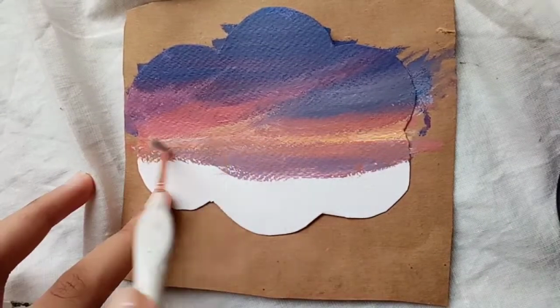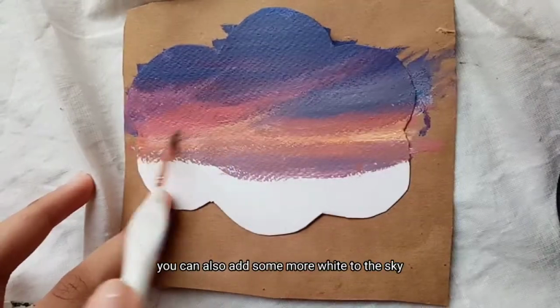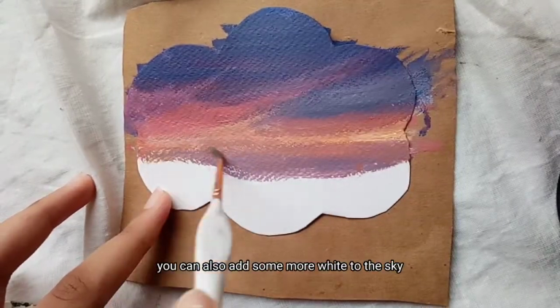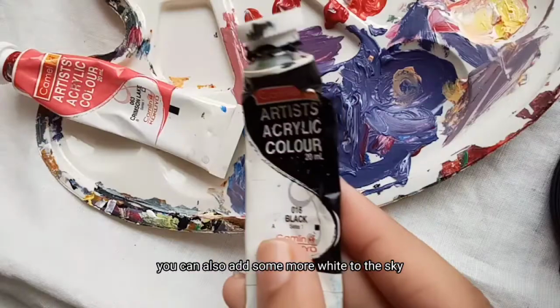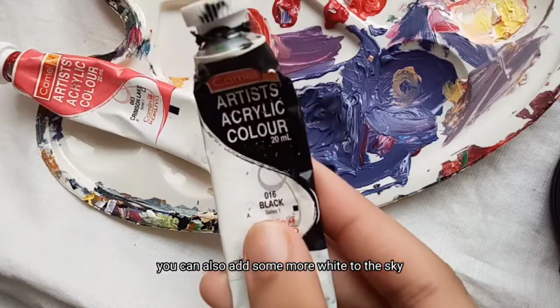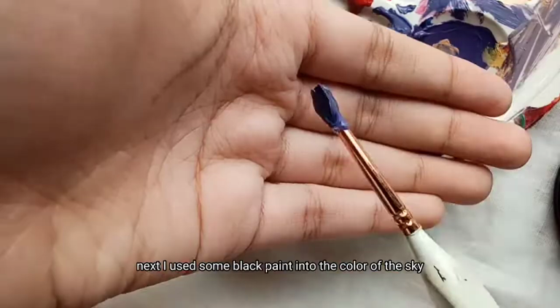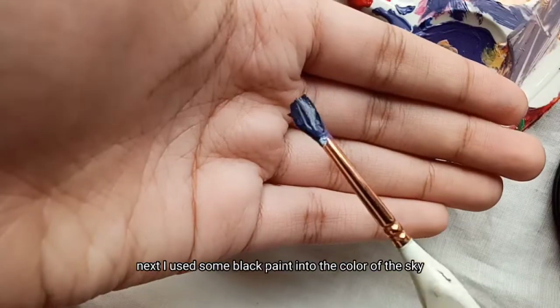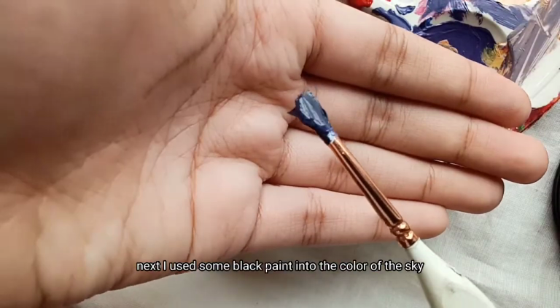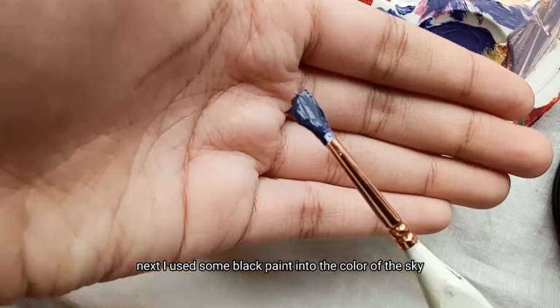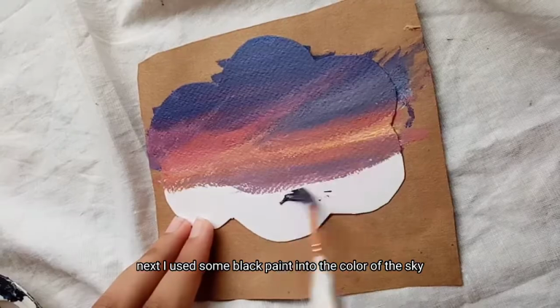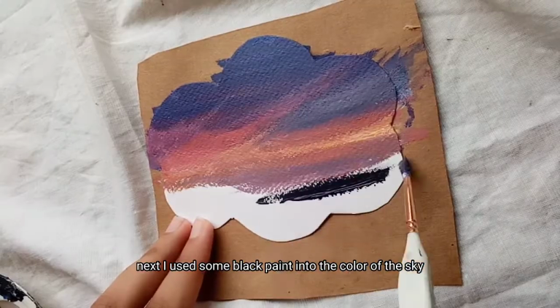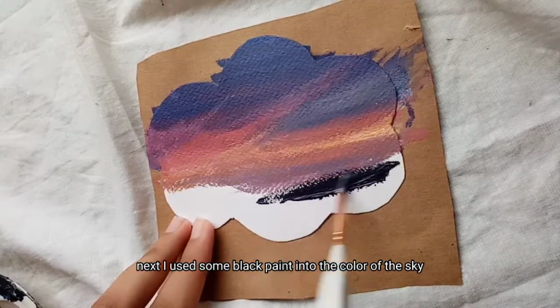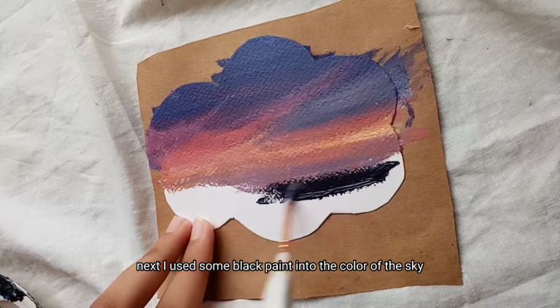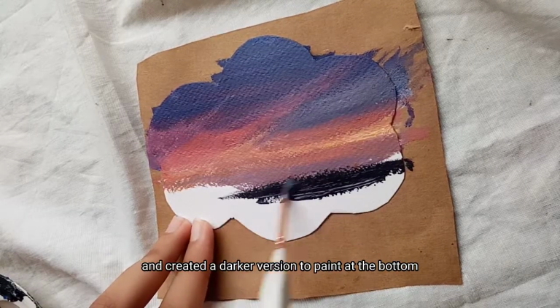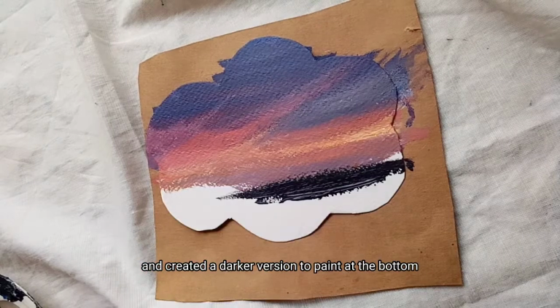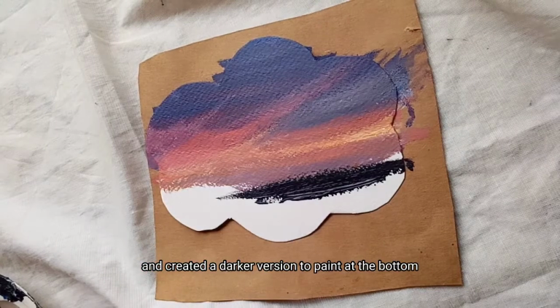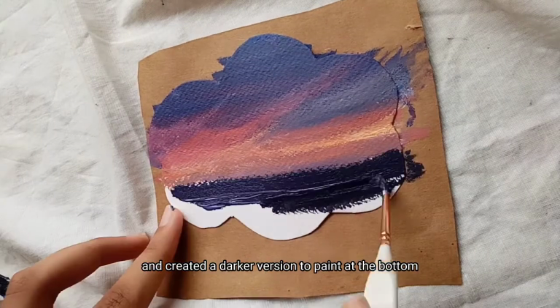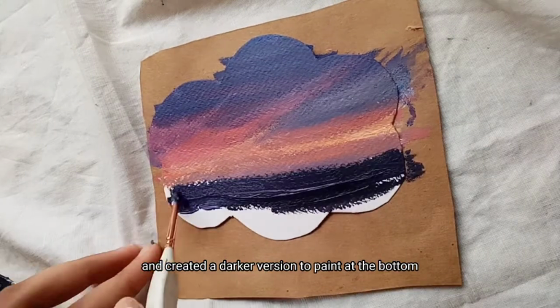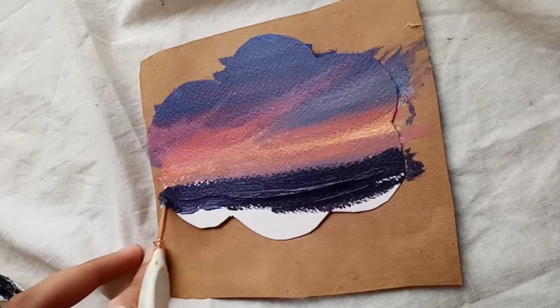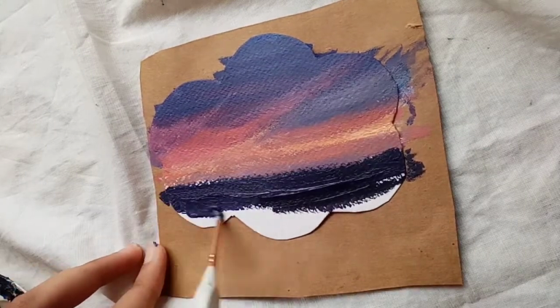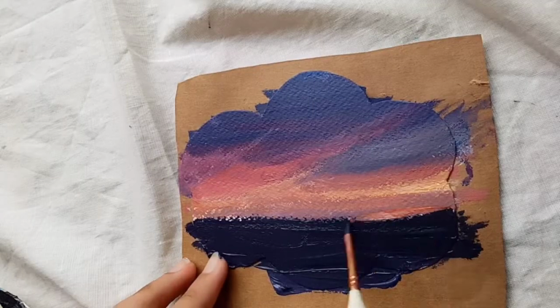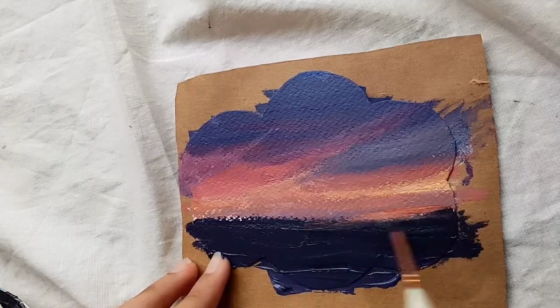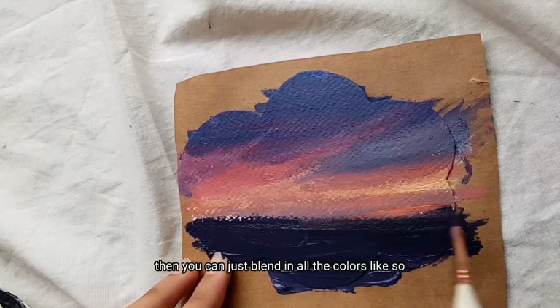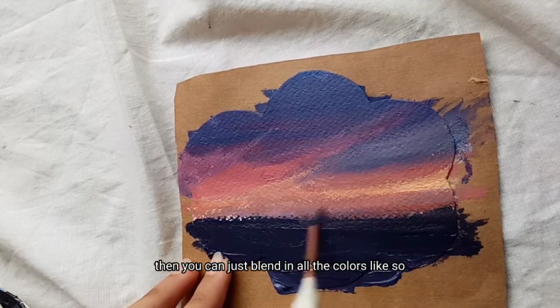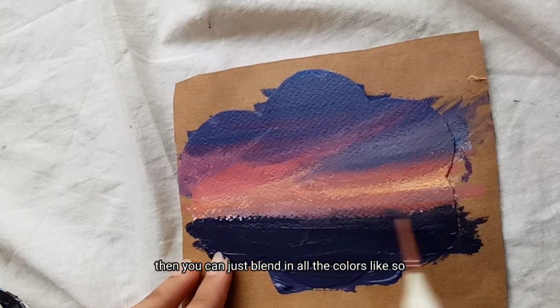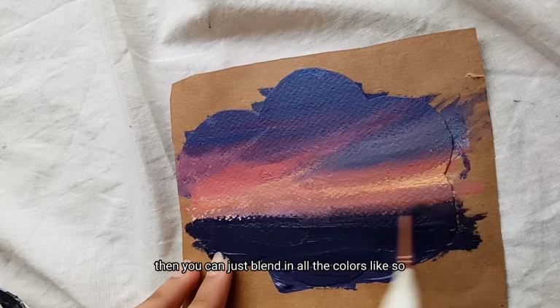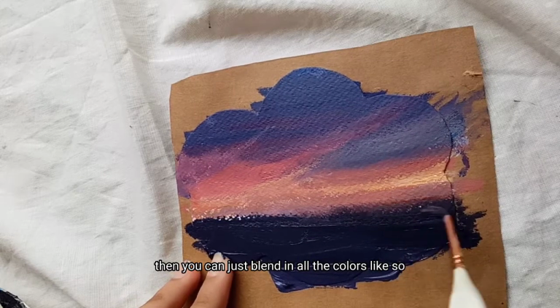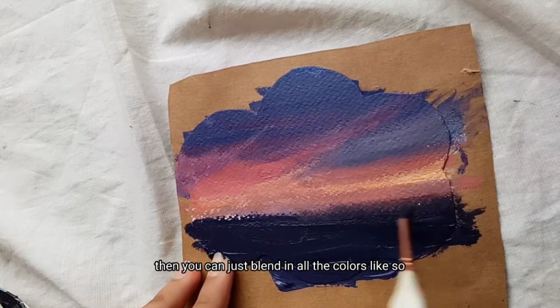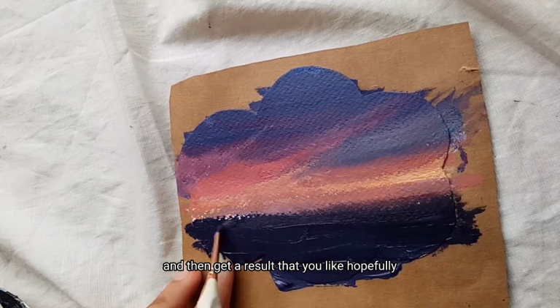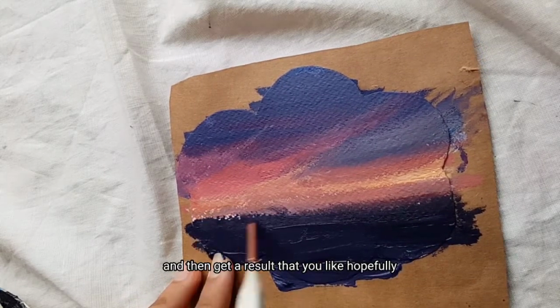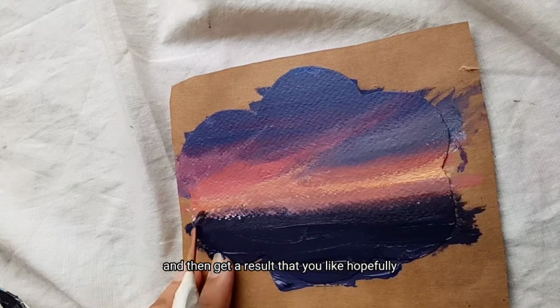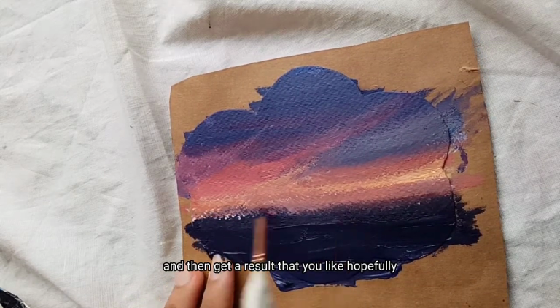You can also add some more white to the sky. Next I used some black paint mixed into the color of the sky and created a darker version to paint at the bottom. Then you can just blend in all the colors like so and get a result that you like.